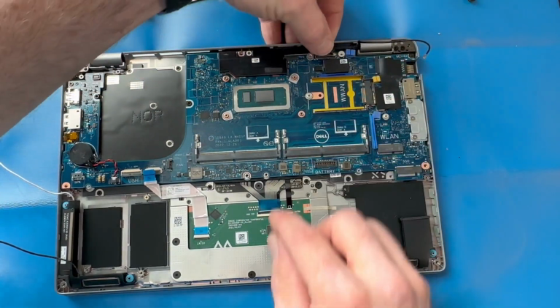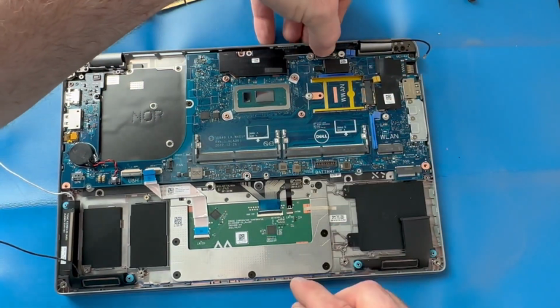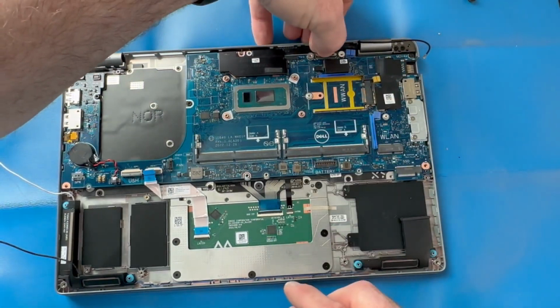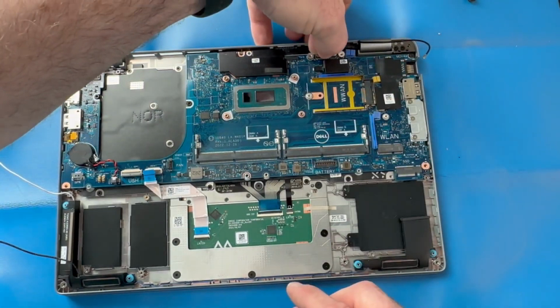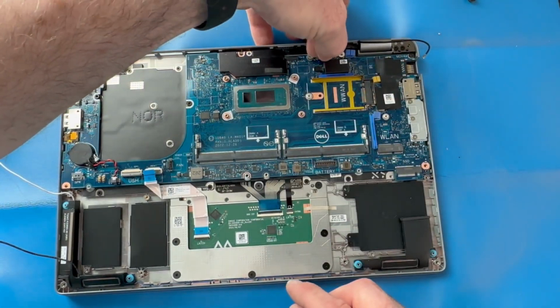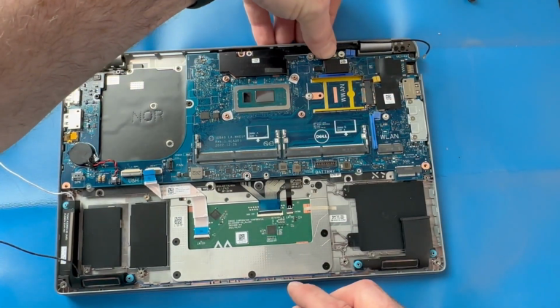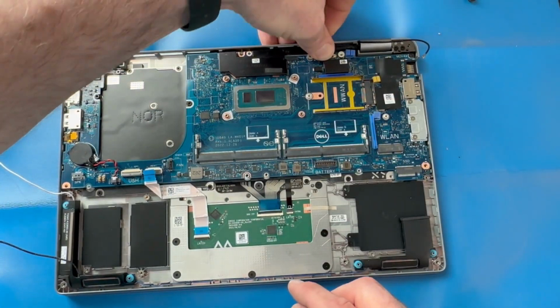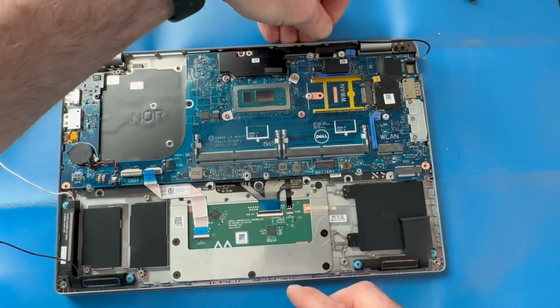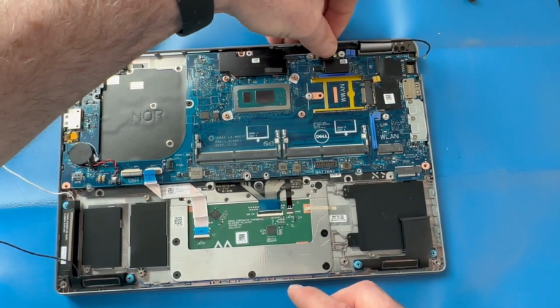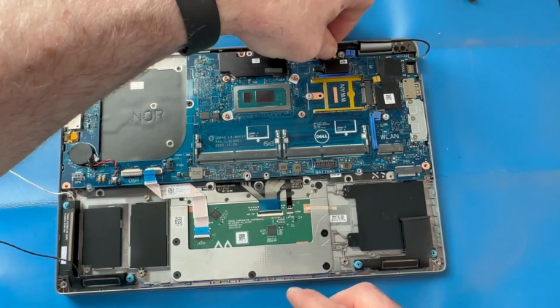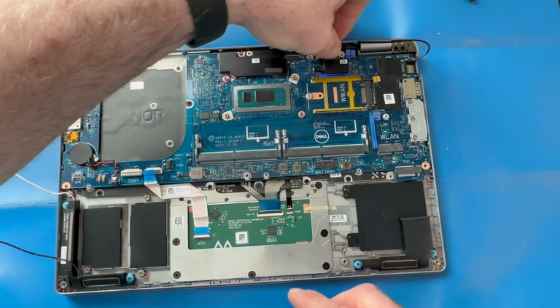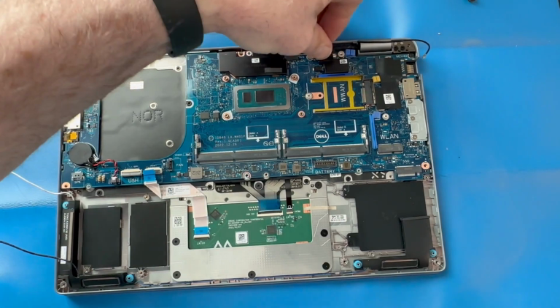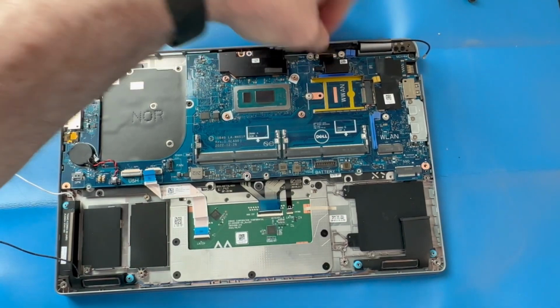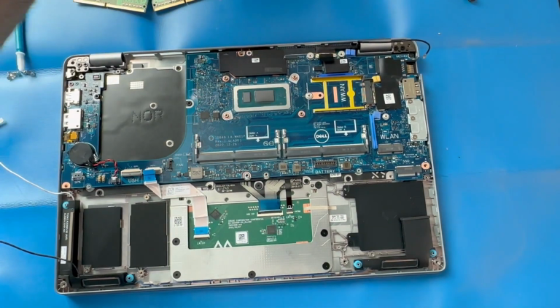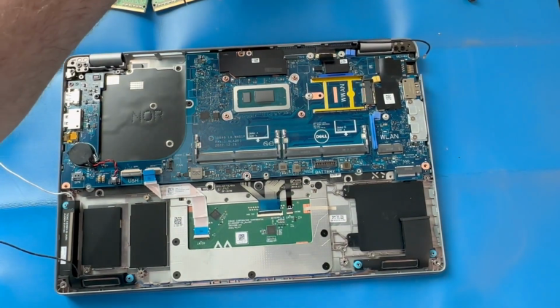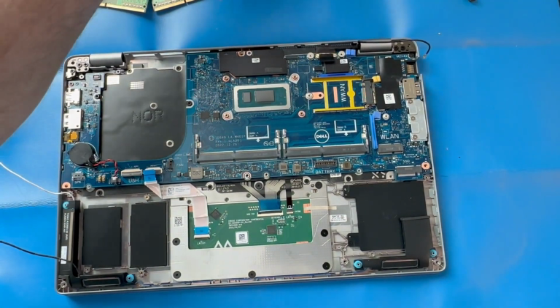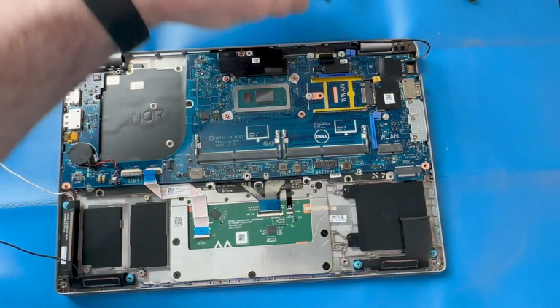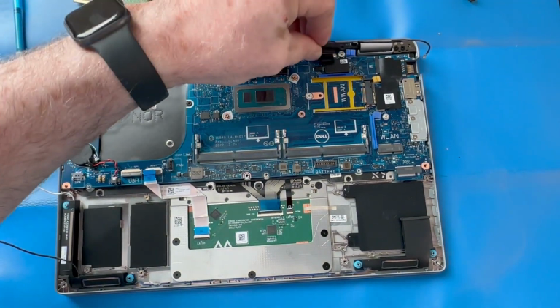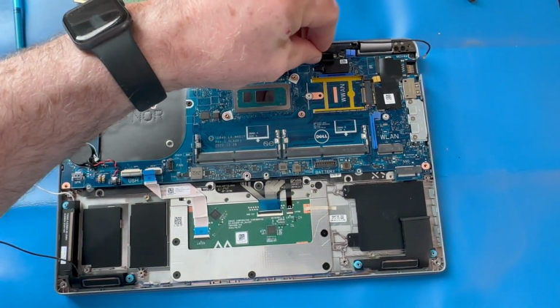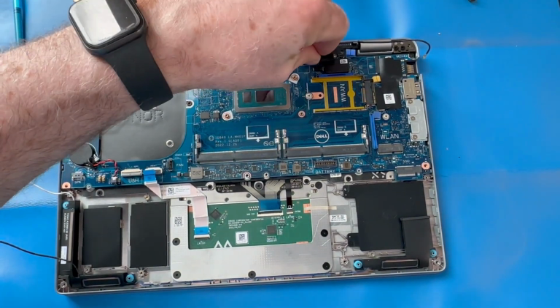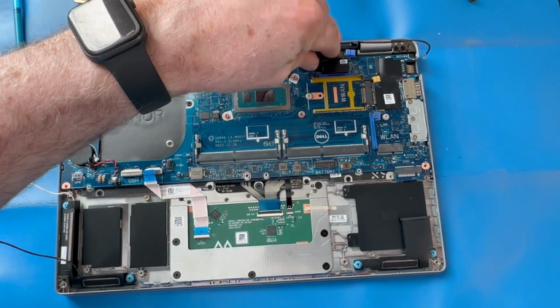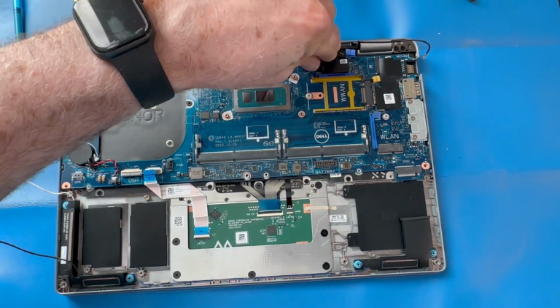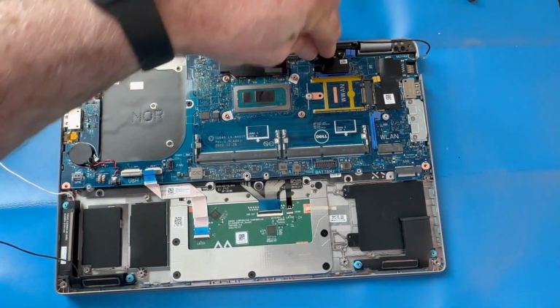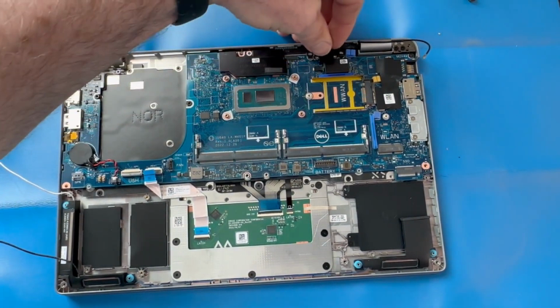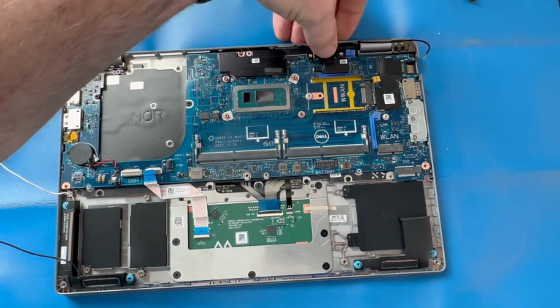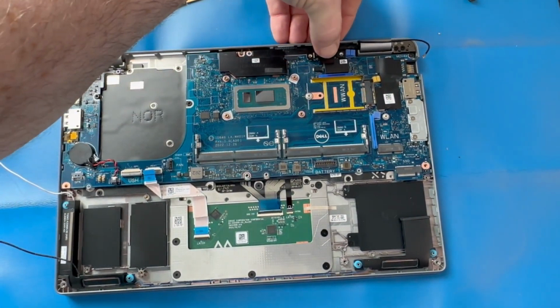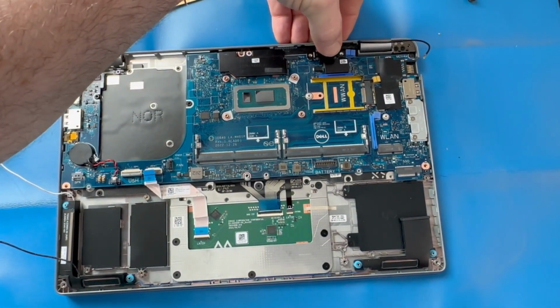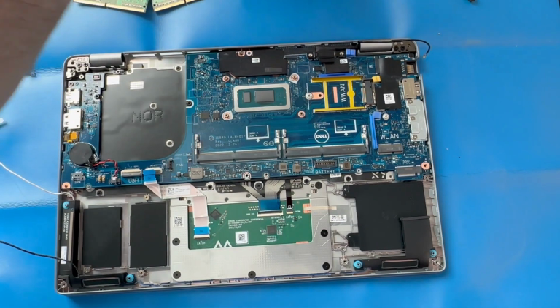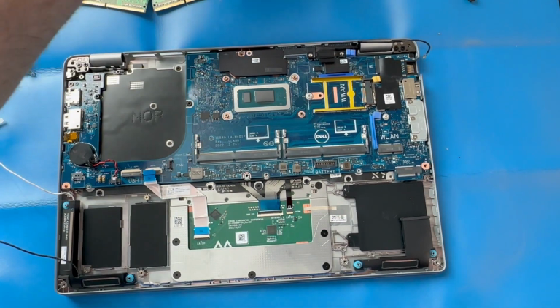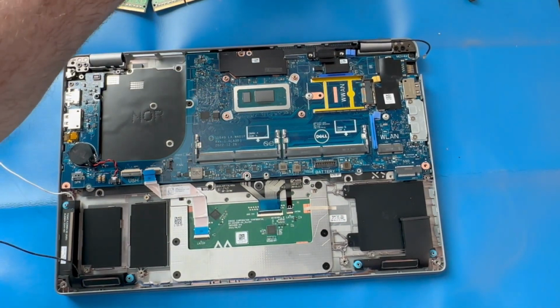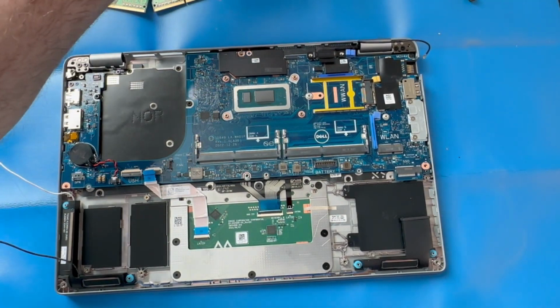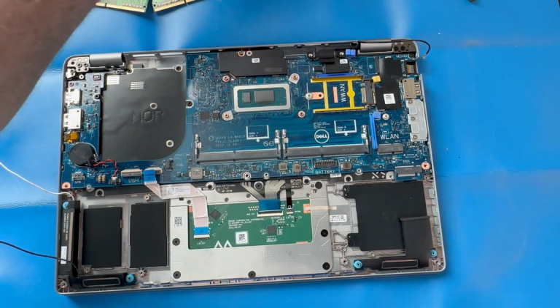Reconnect your video display cable, then re-apply the video connector bracket and its two screws.